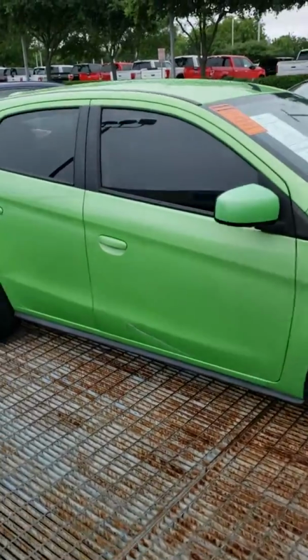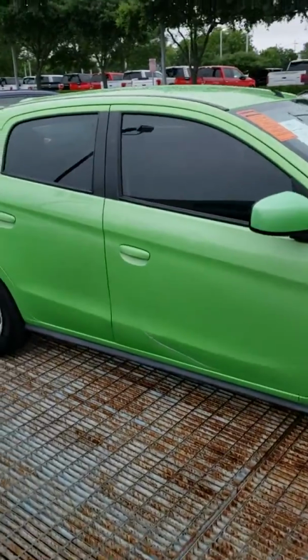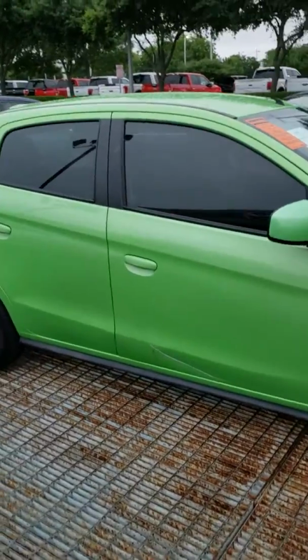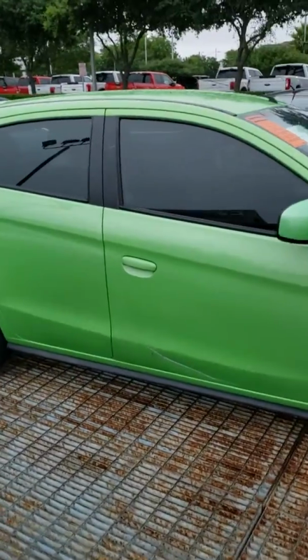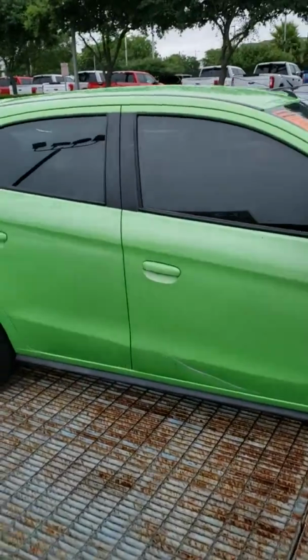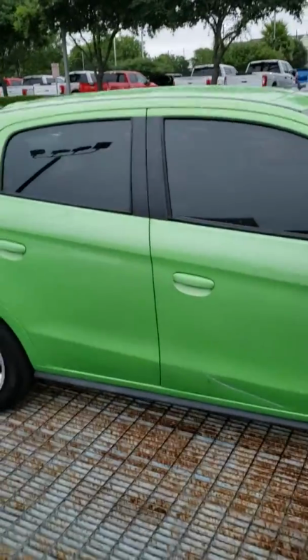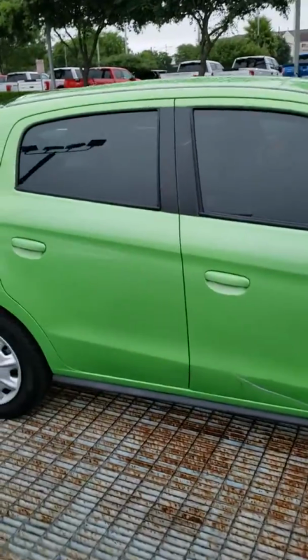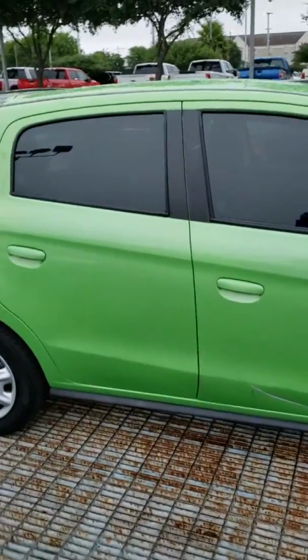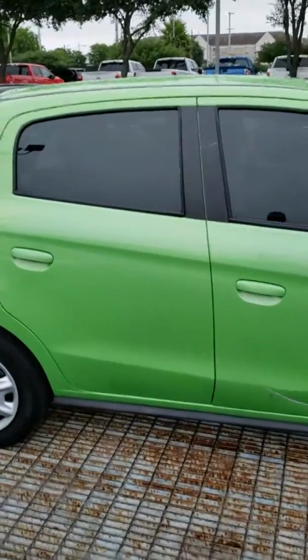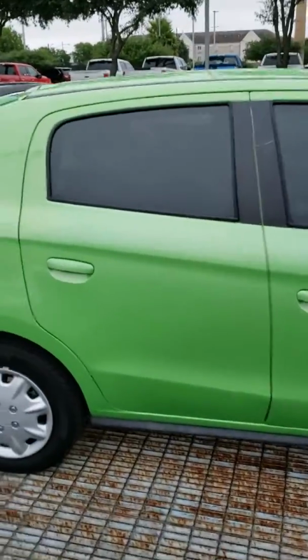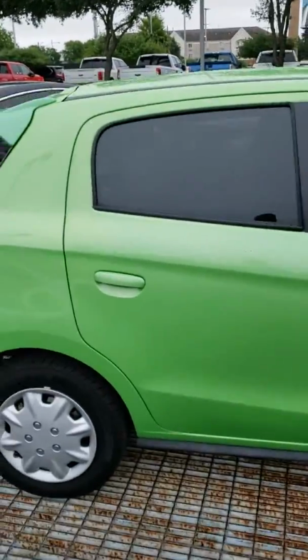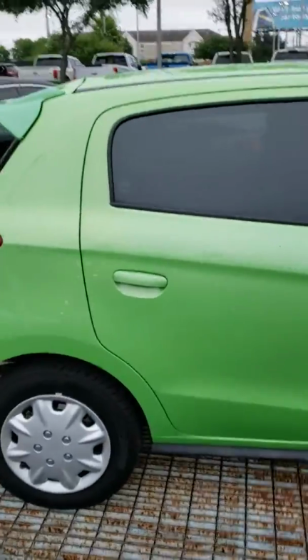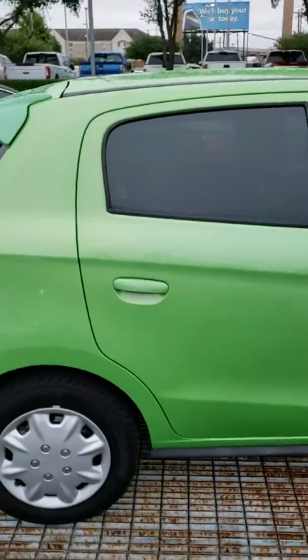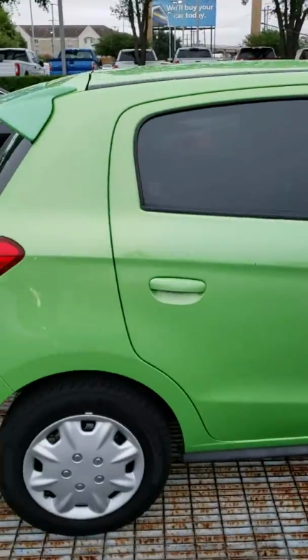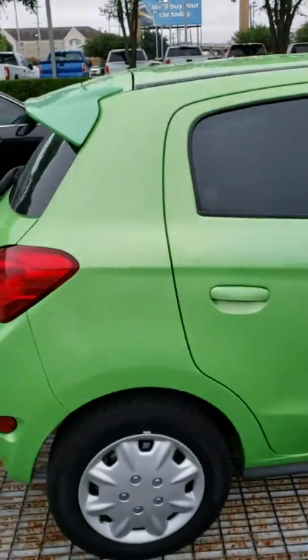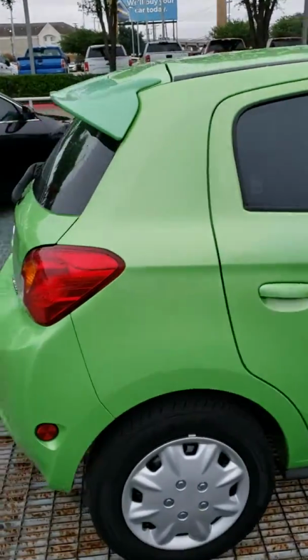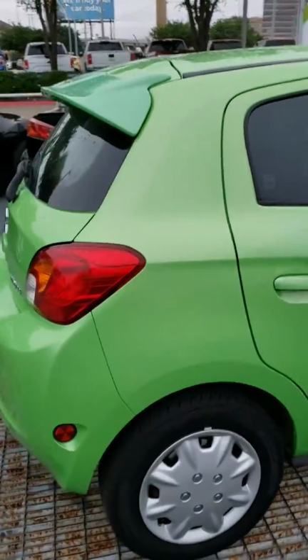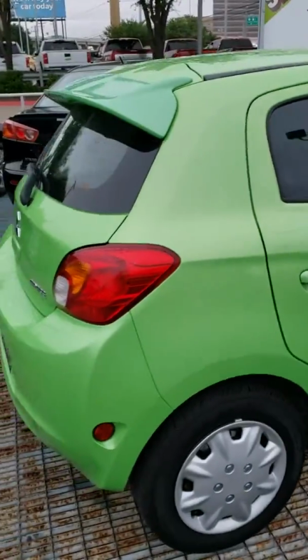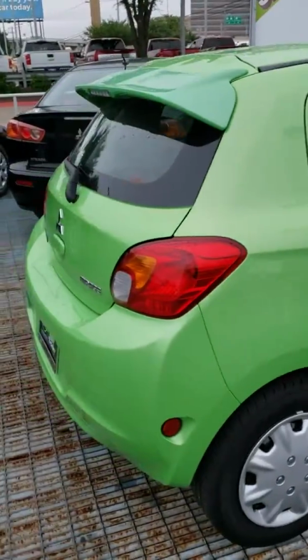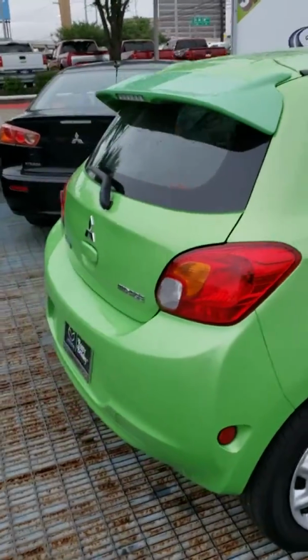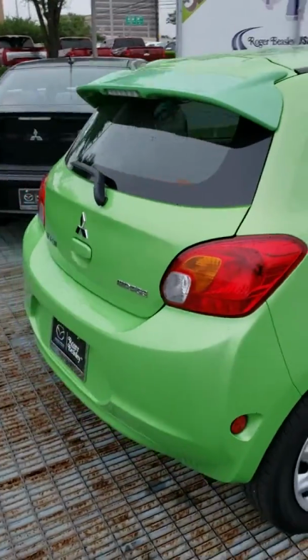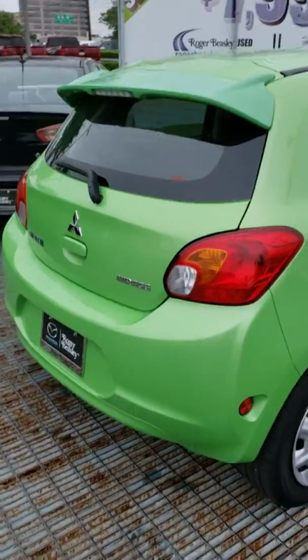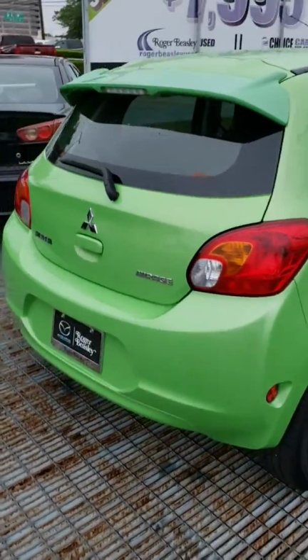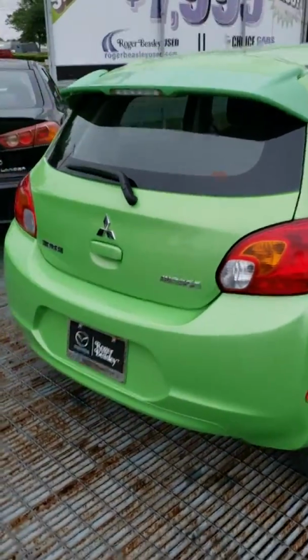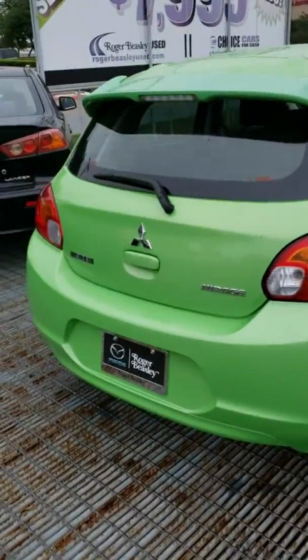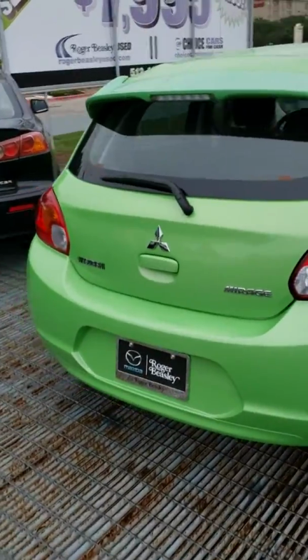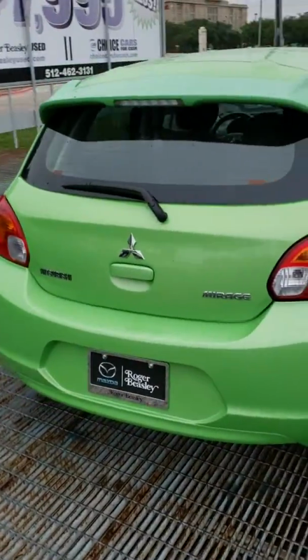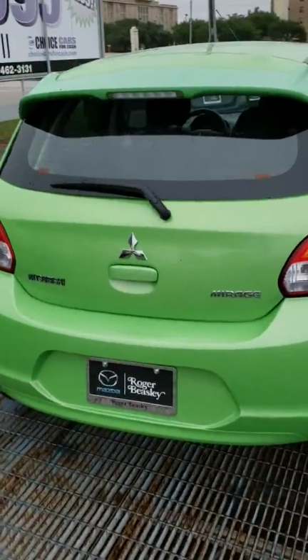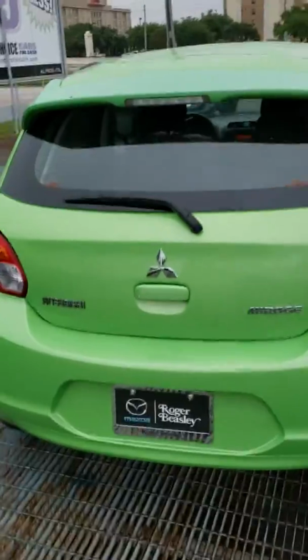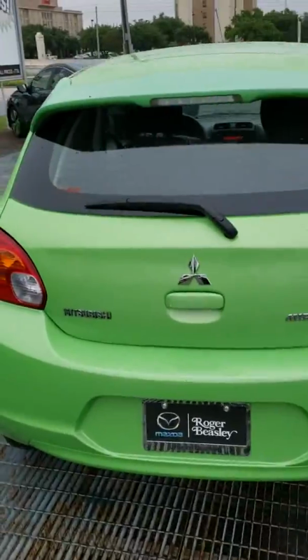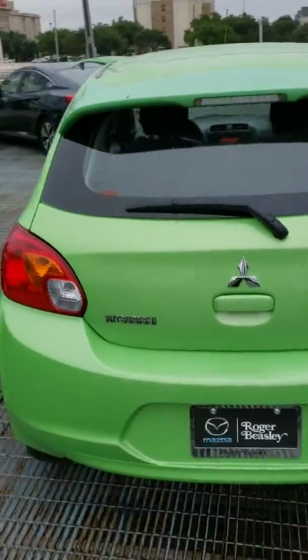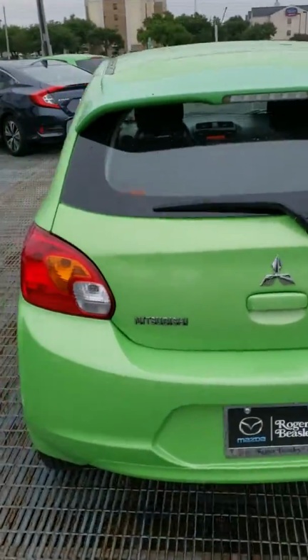Window tint all the way around. Other than a couple of minor little scratches here, it seems to be in pretty good shape.